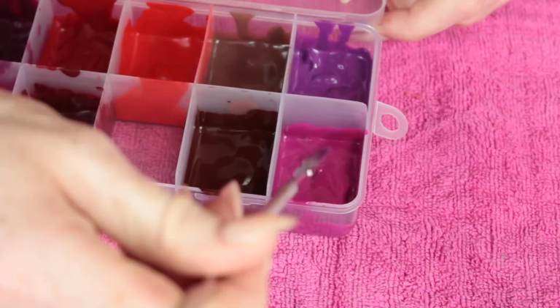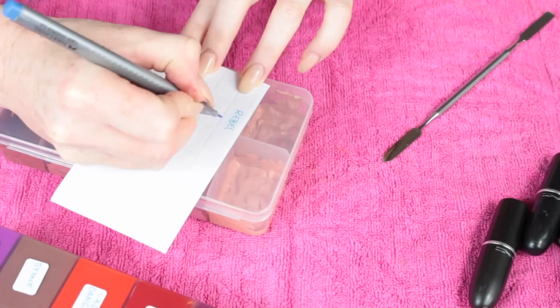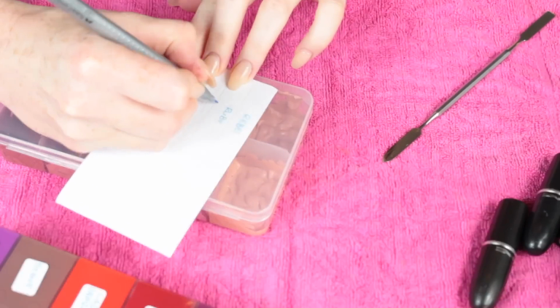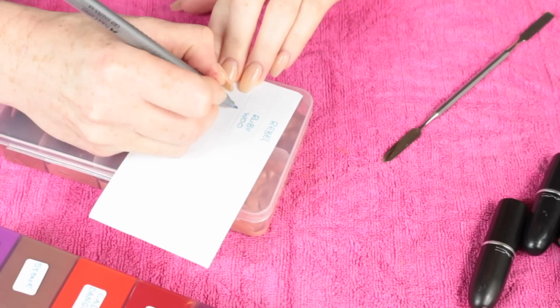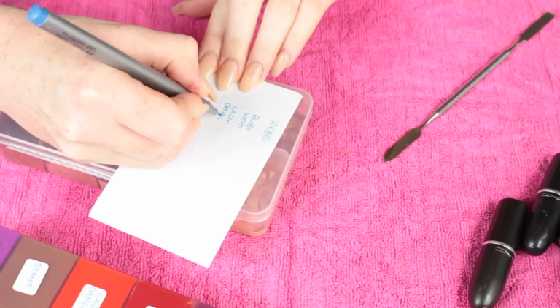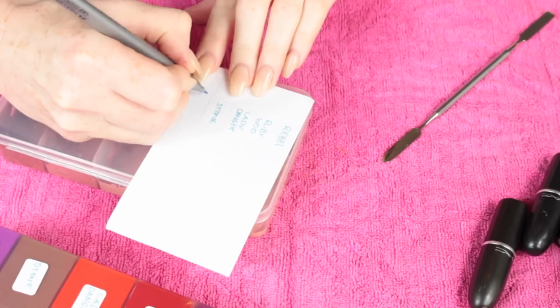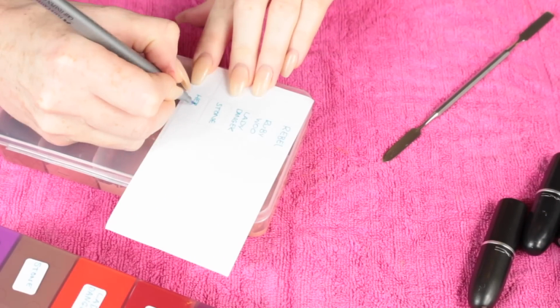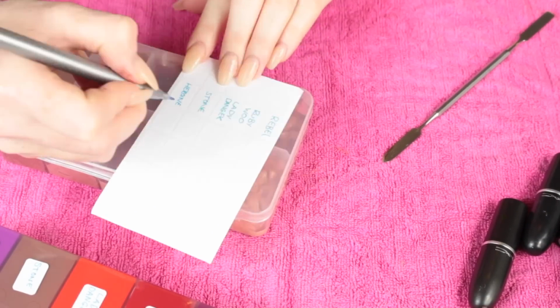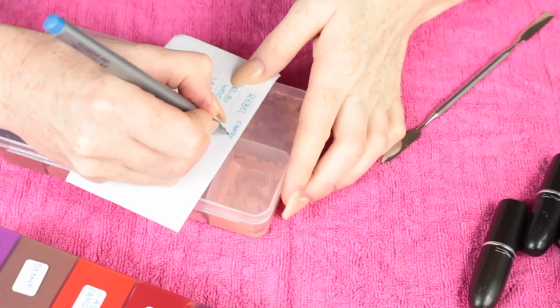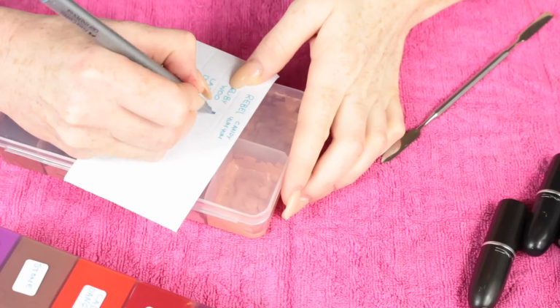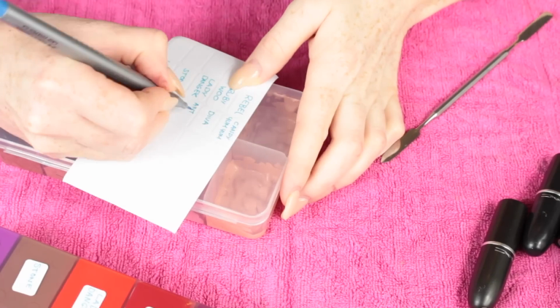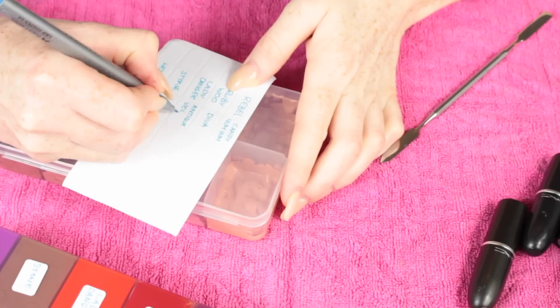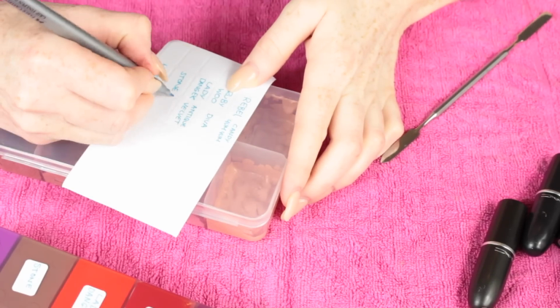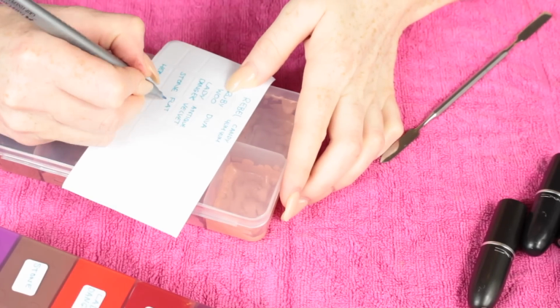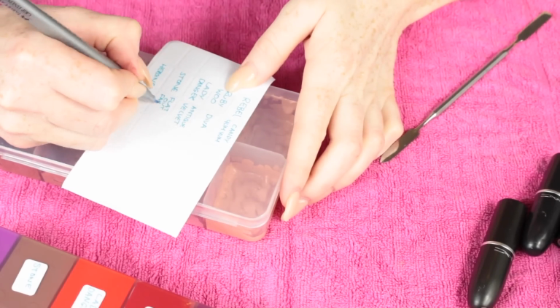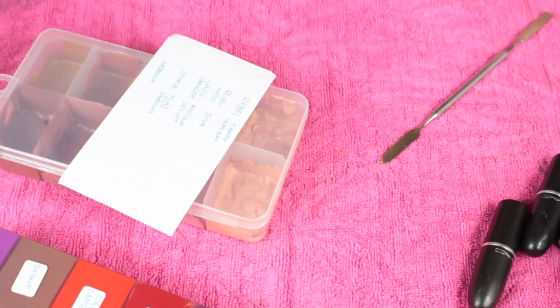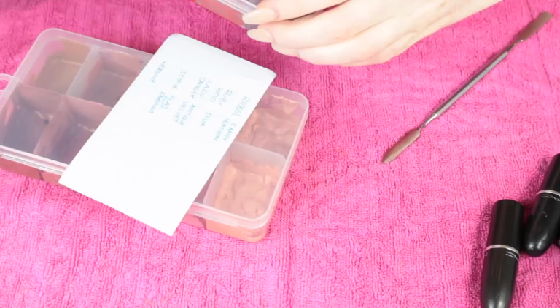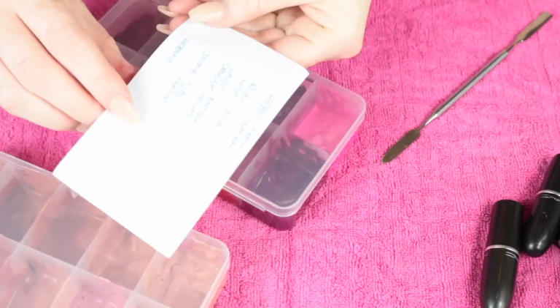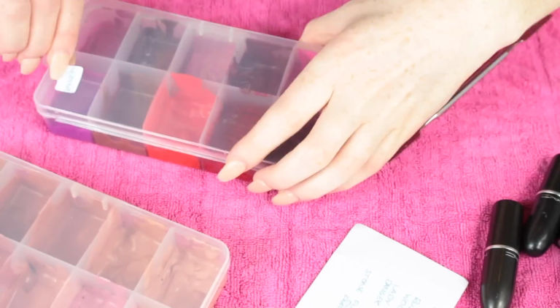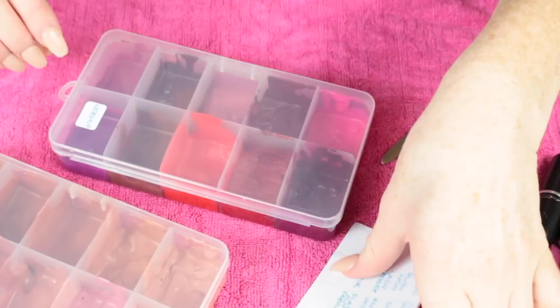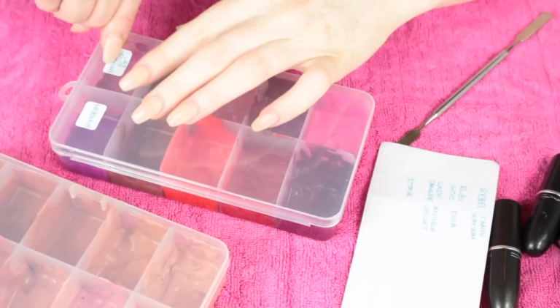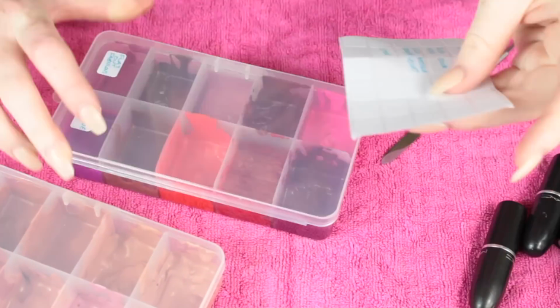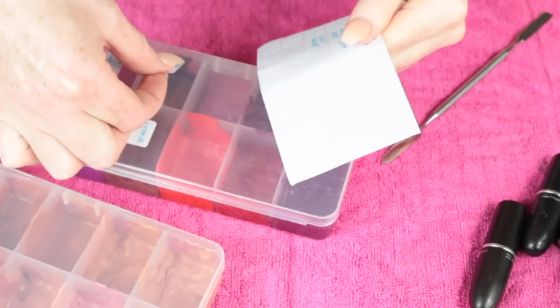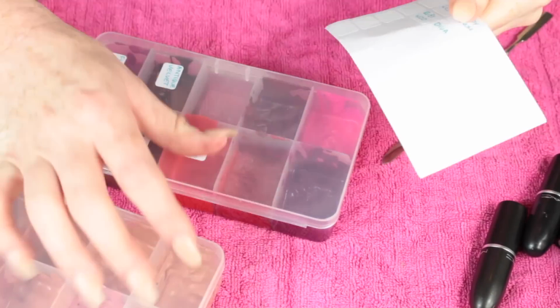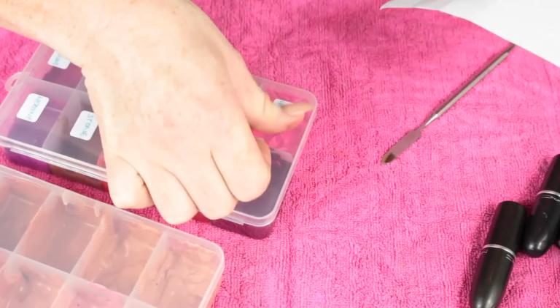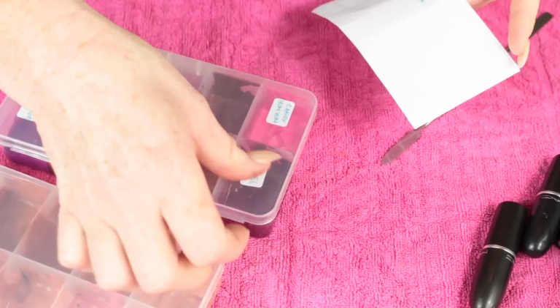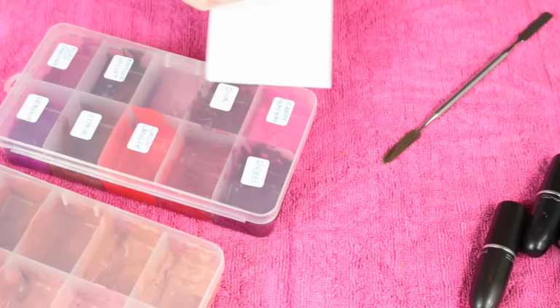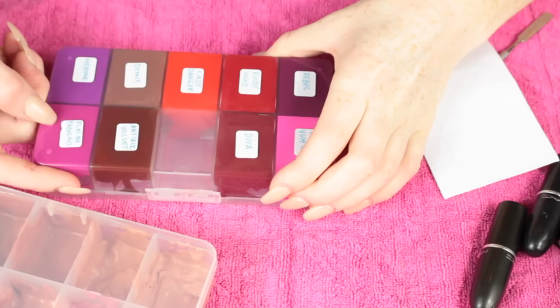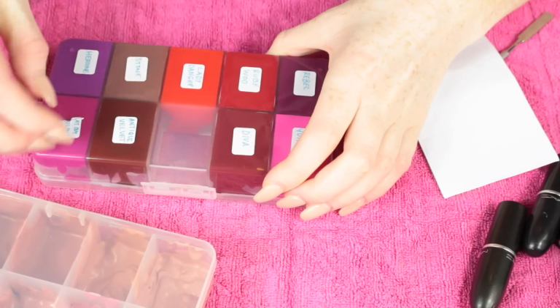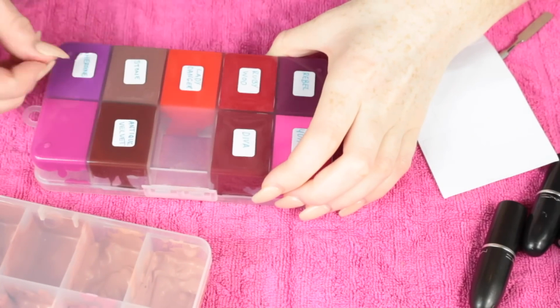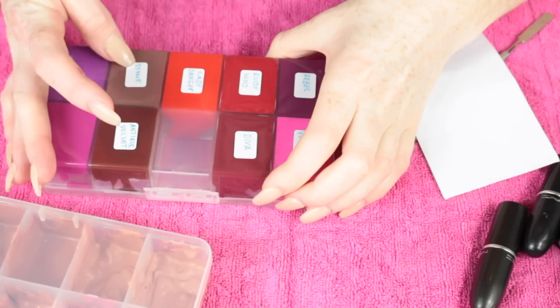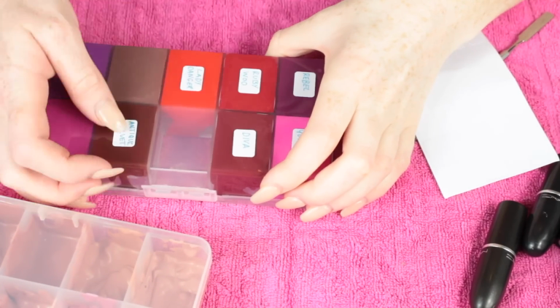This is the part where I decided I didn't really like the way I labeled the bottom, so I went in and labeled the top instead and removed all the stickers off the bottom.